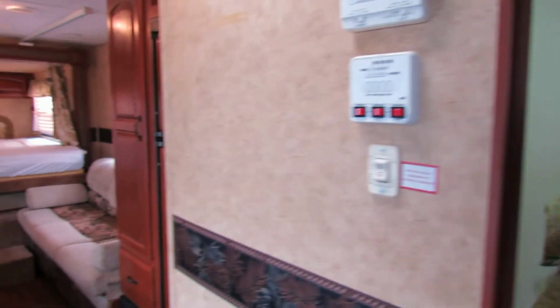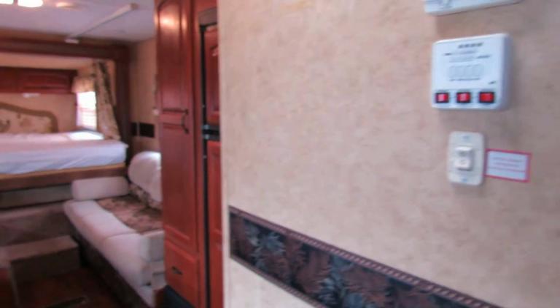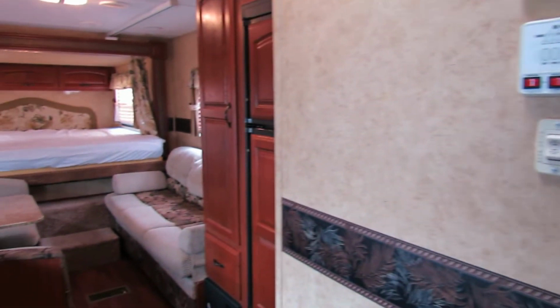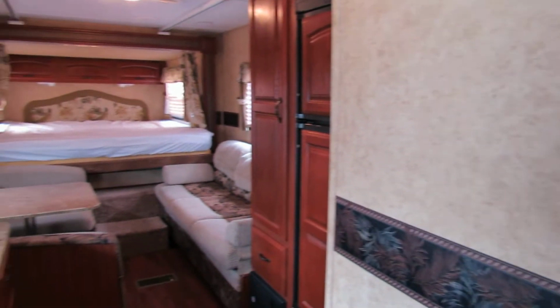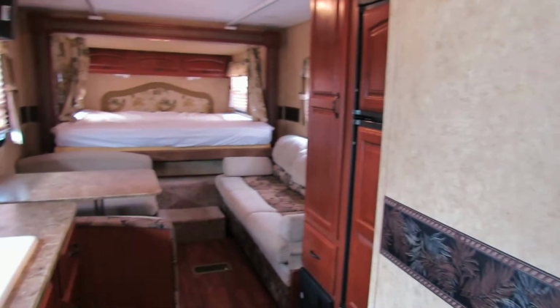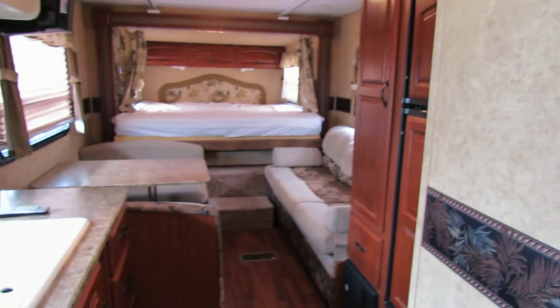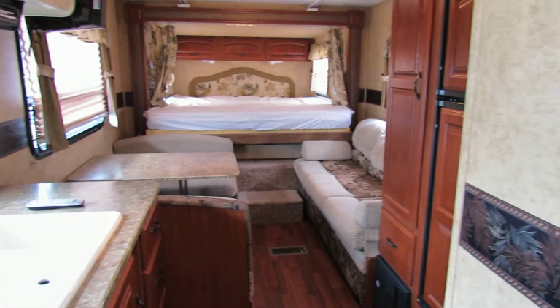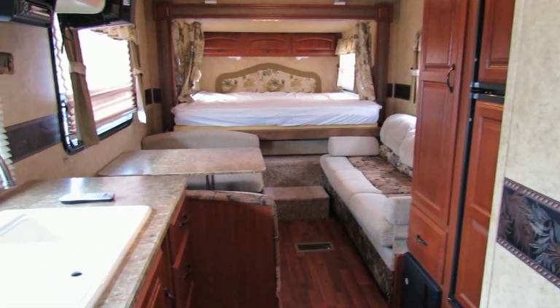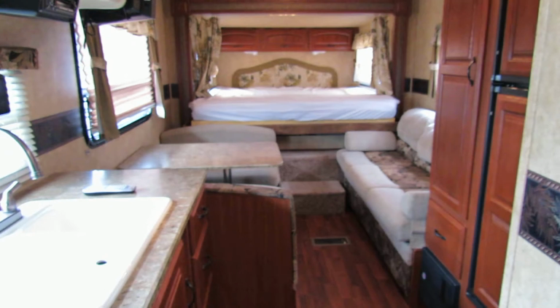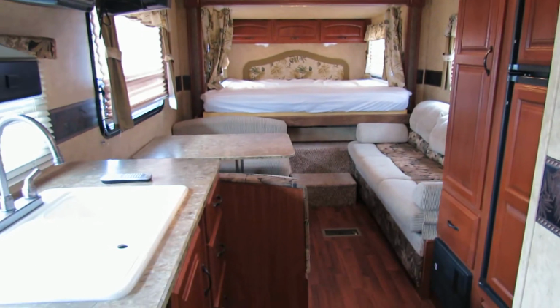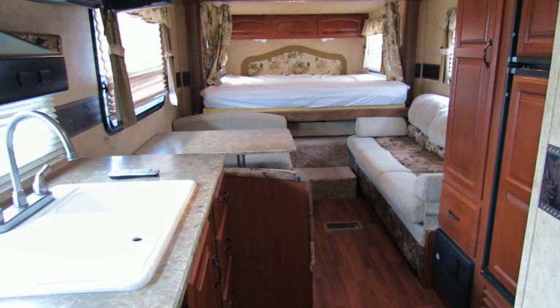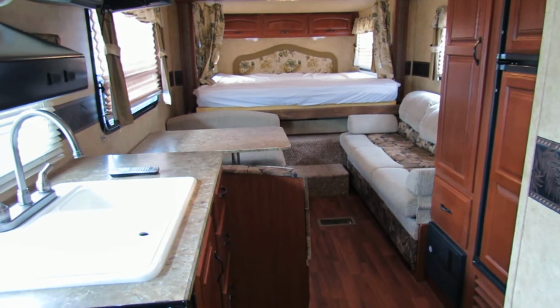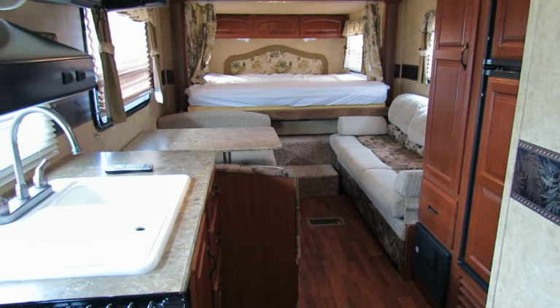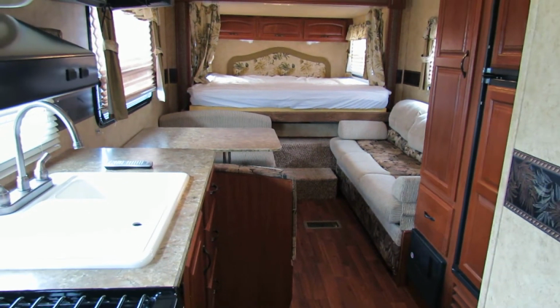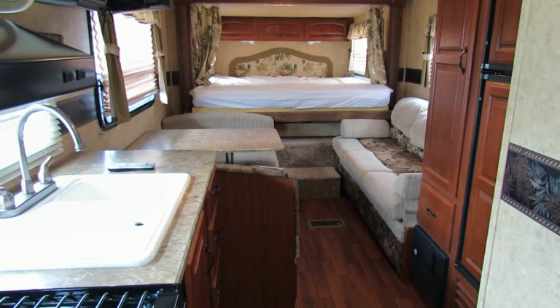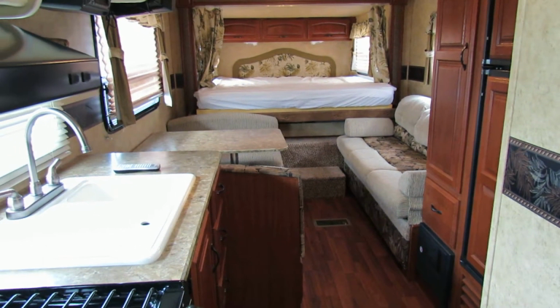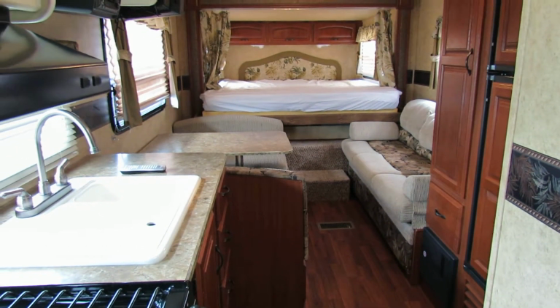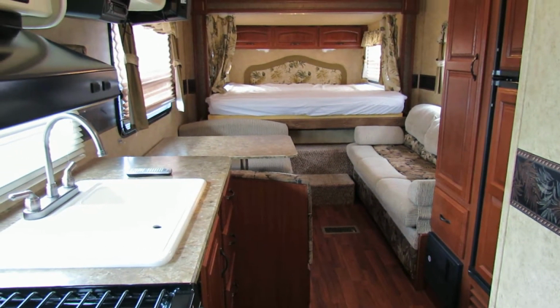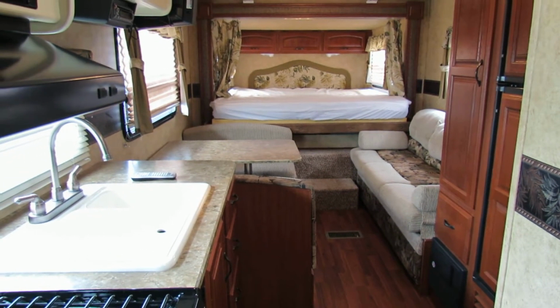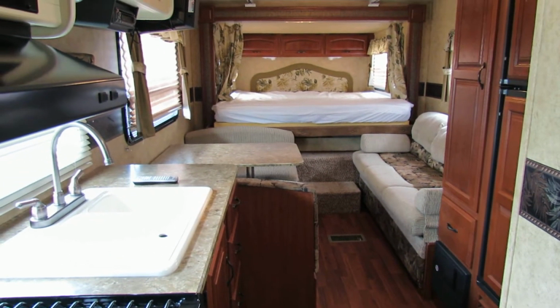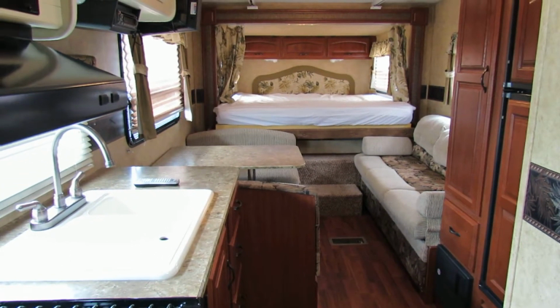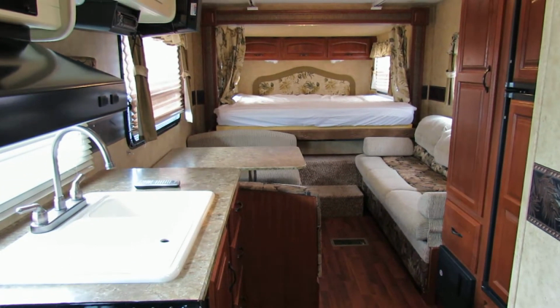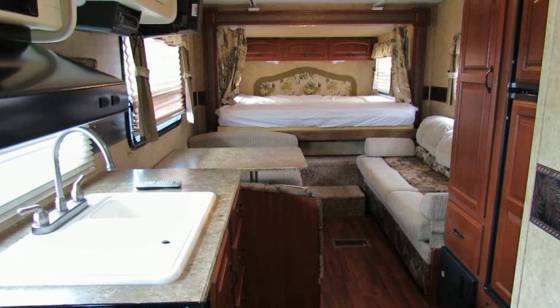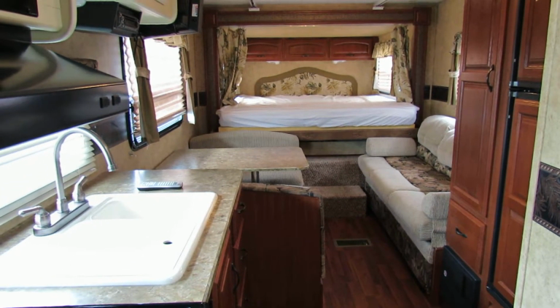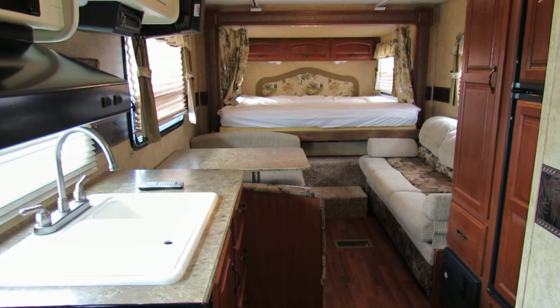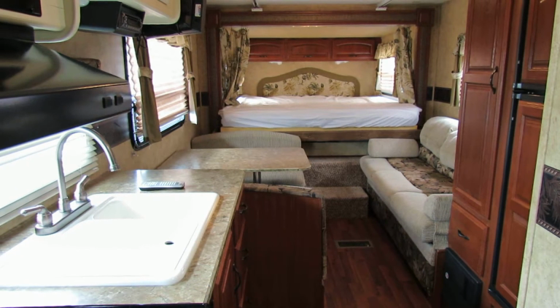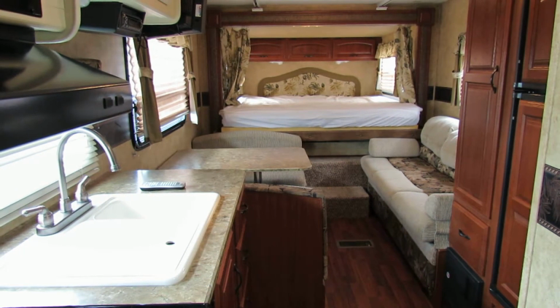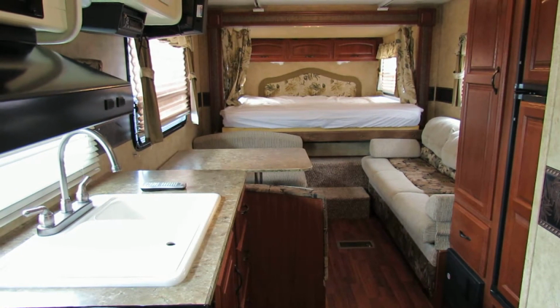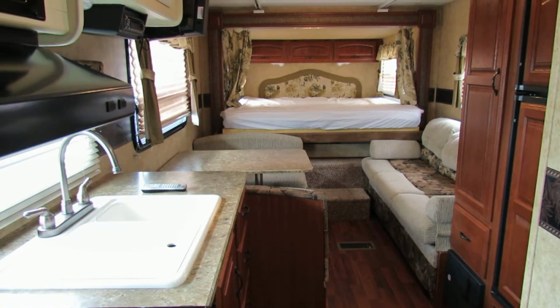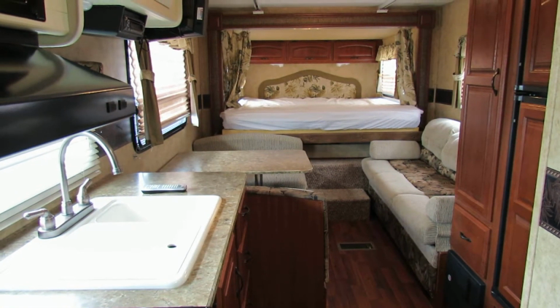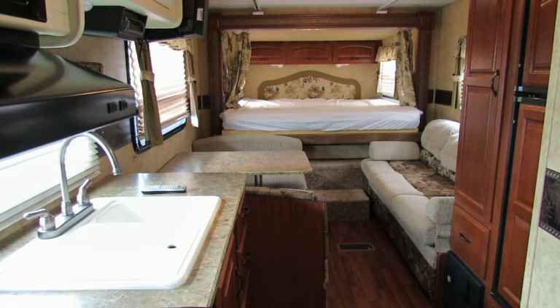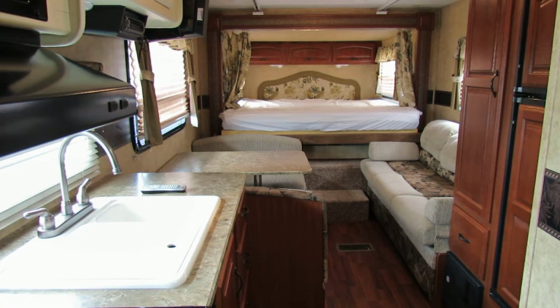So if you're looking for quite the little bargain, this is it. Number 1856, the 21-foot Outback — you're going to like this one.